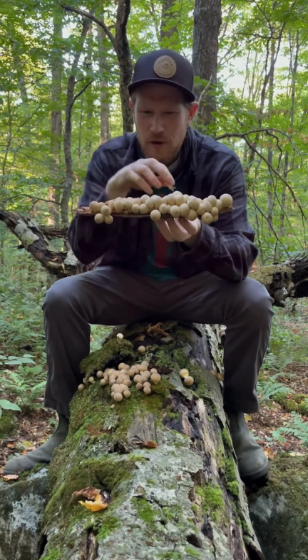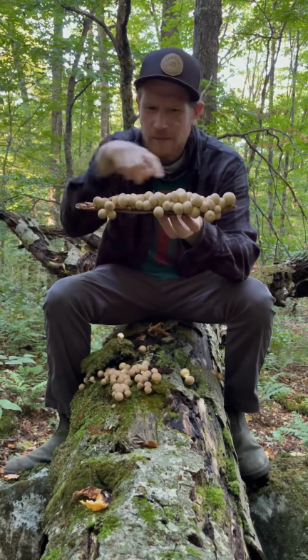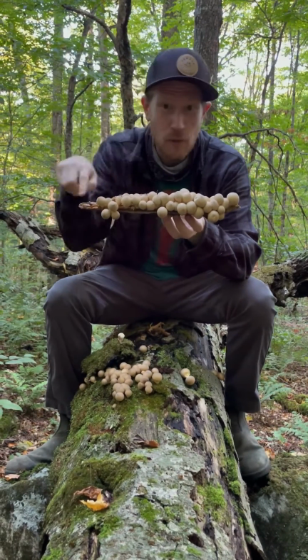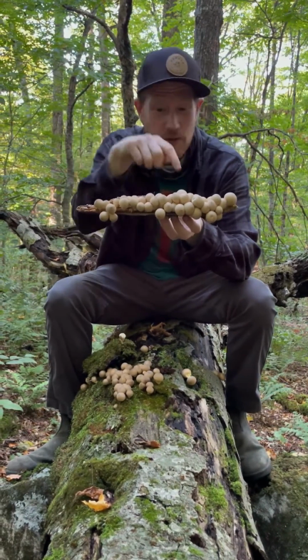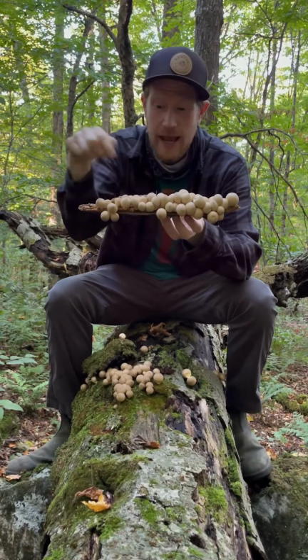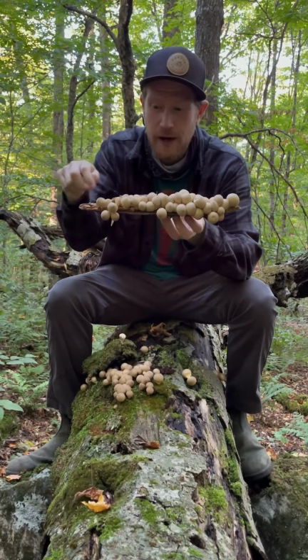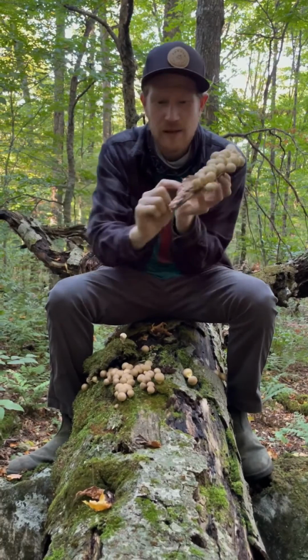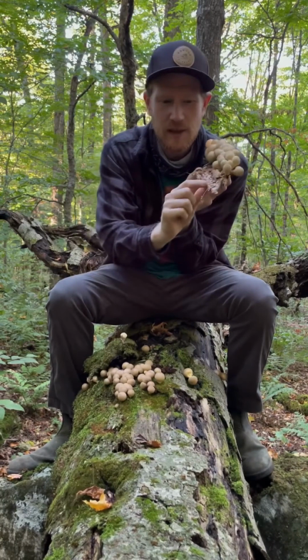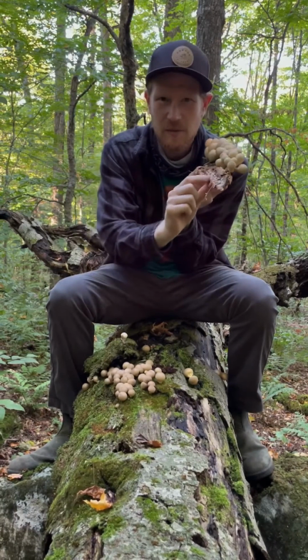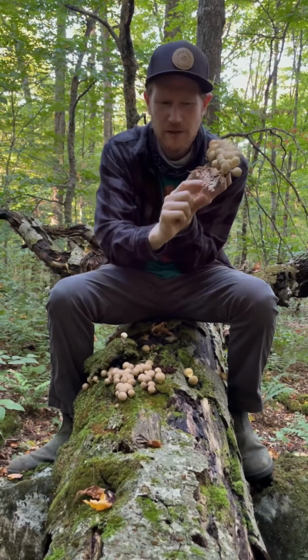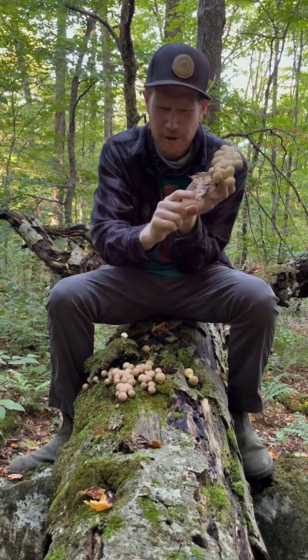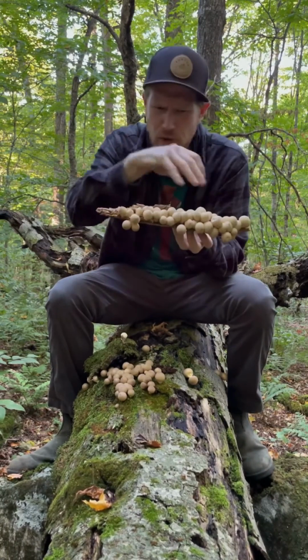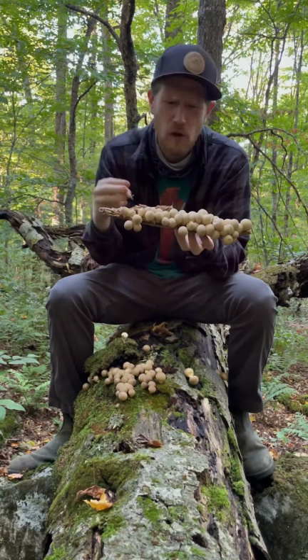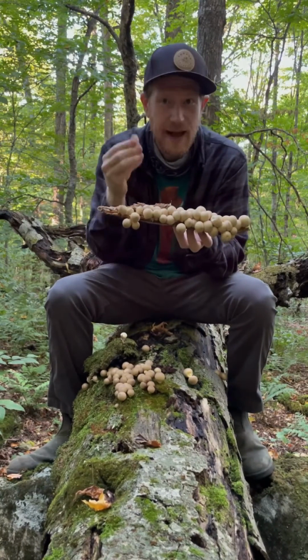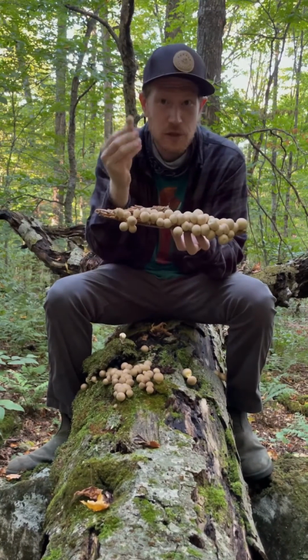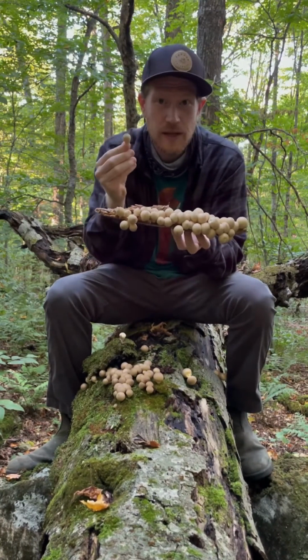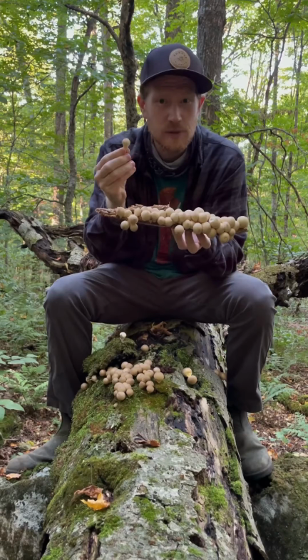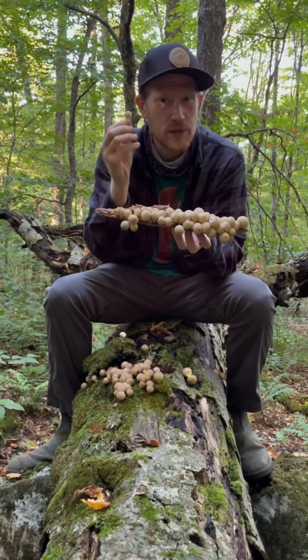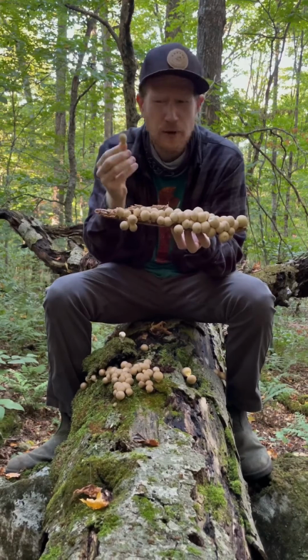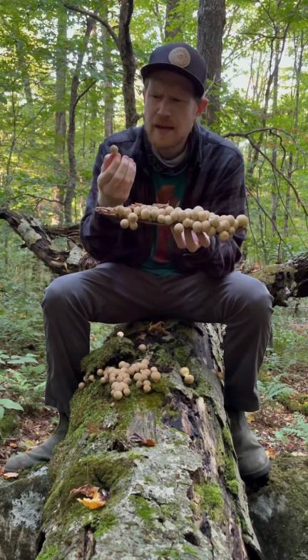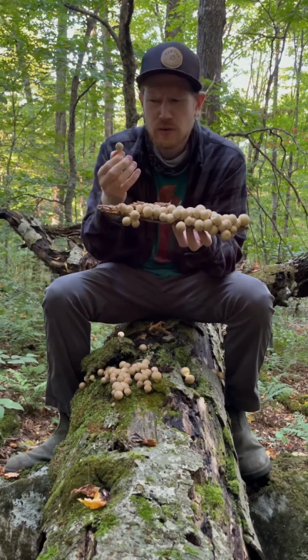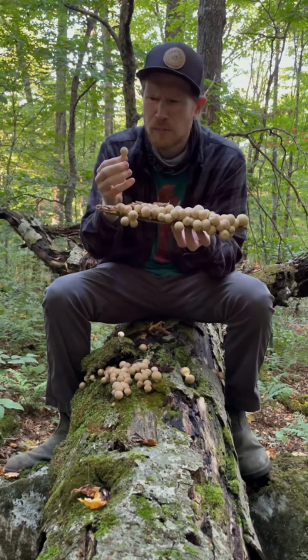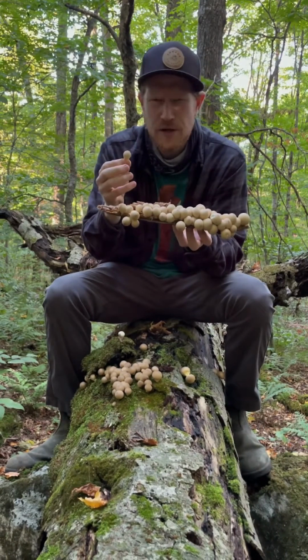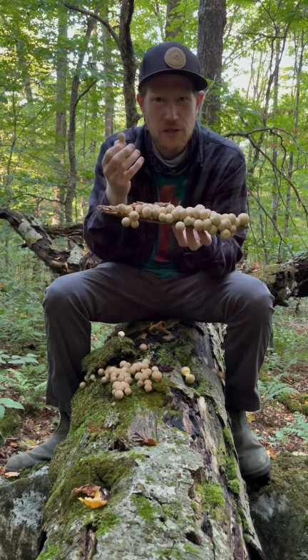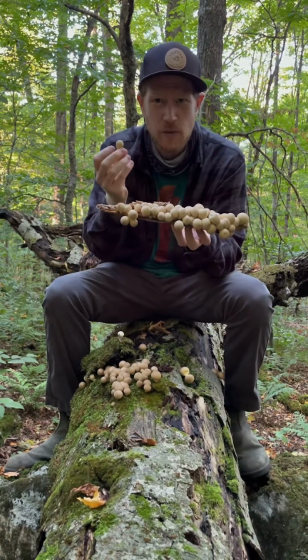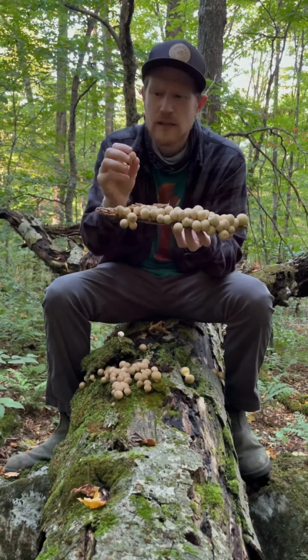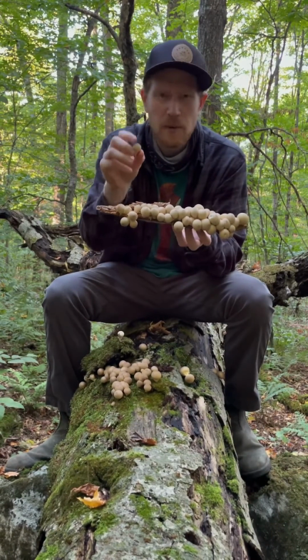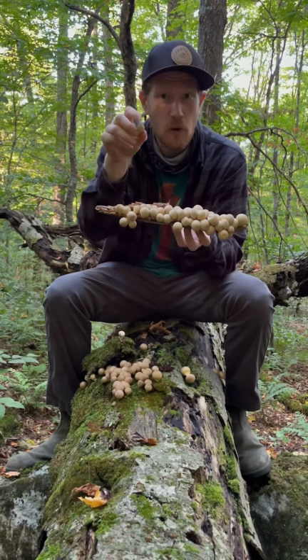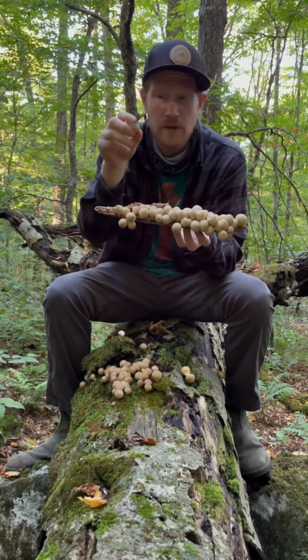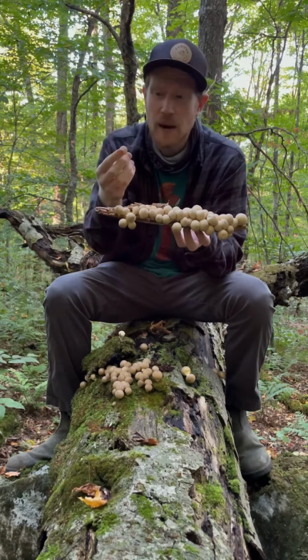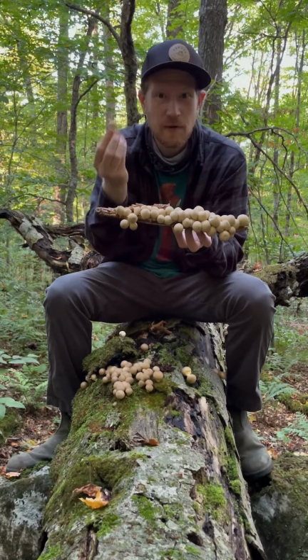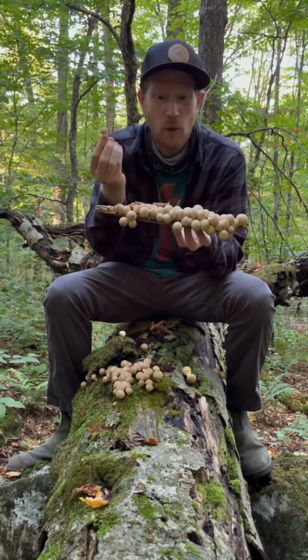They're growing saprotrophically, so they're decay fungi. You can see their mycelium here on this log — they're growing all over it. As they mature, the insides will turn yellow and then brownish, and eventually they will develop a little hole in the top and be full of spores.